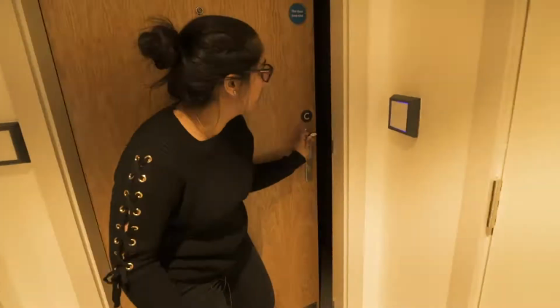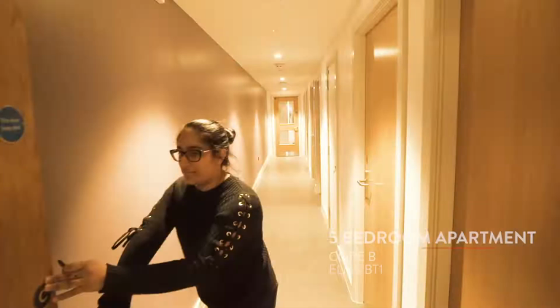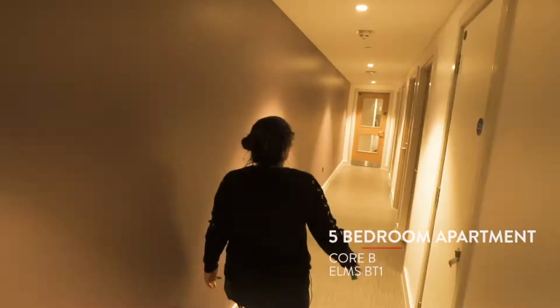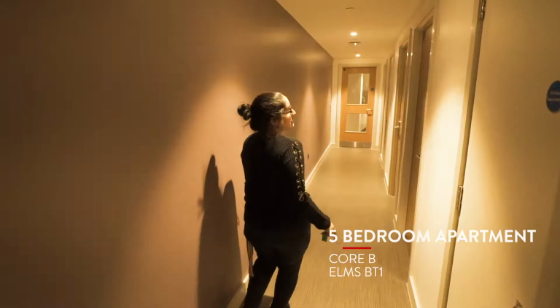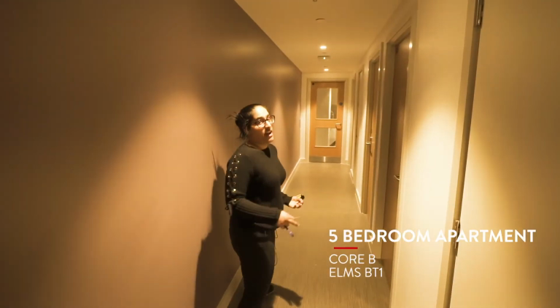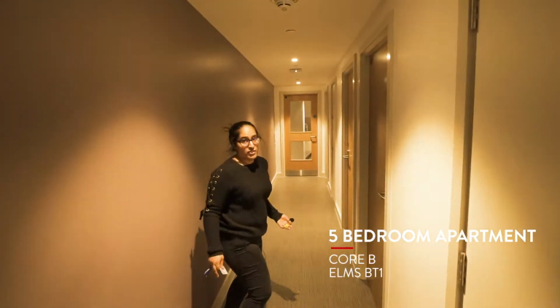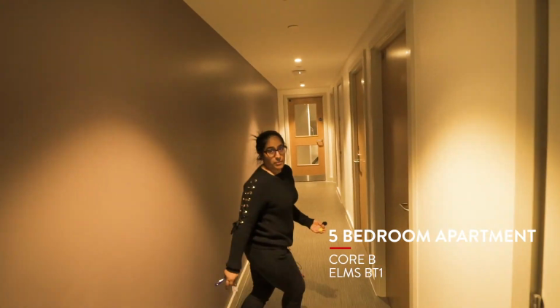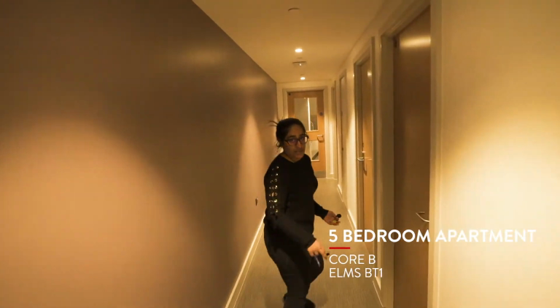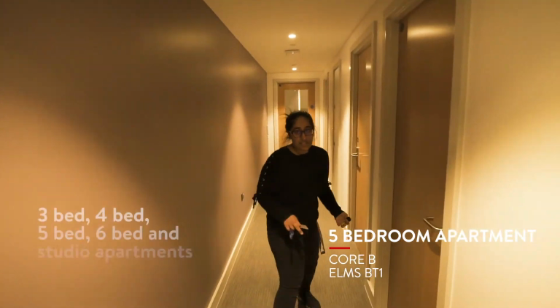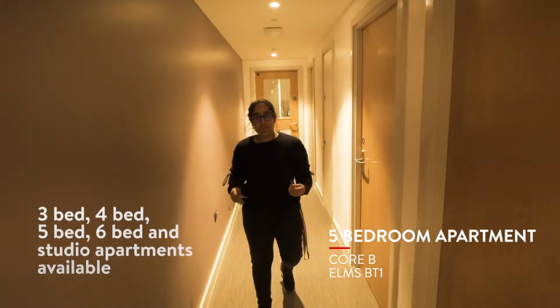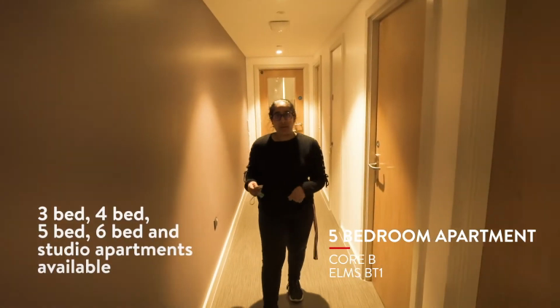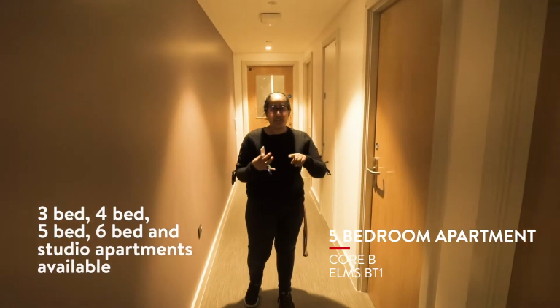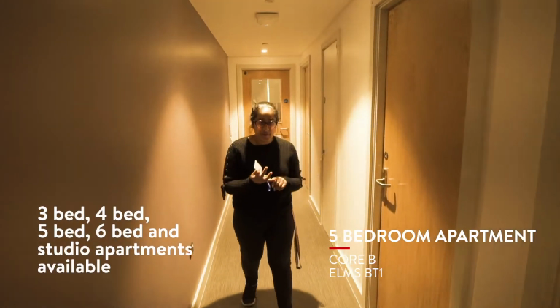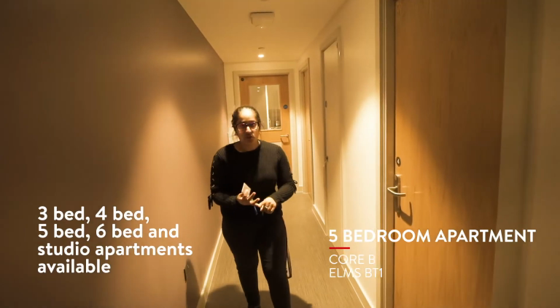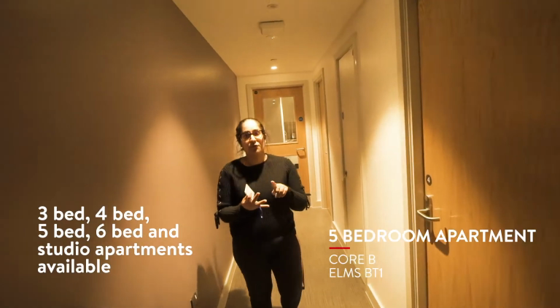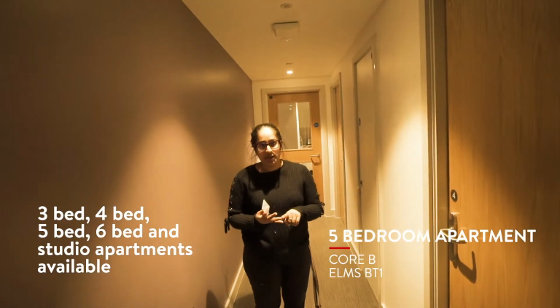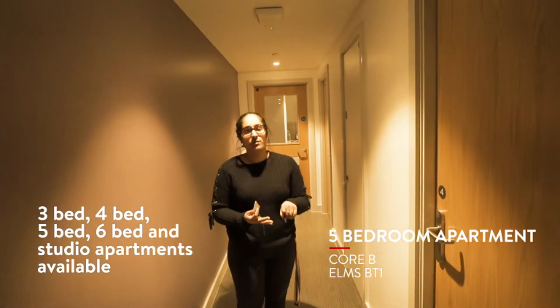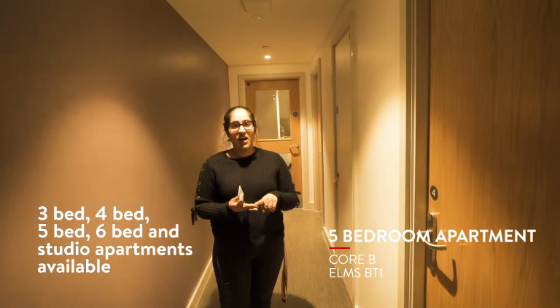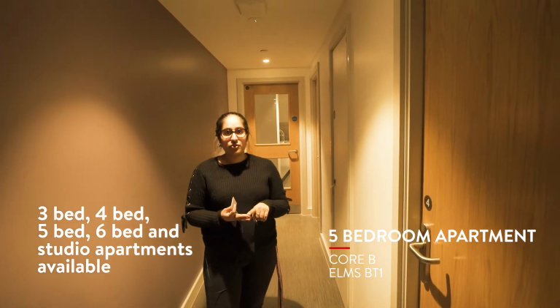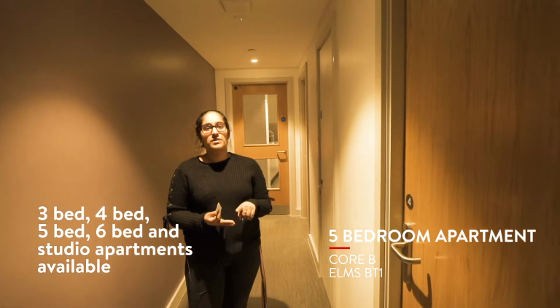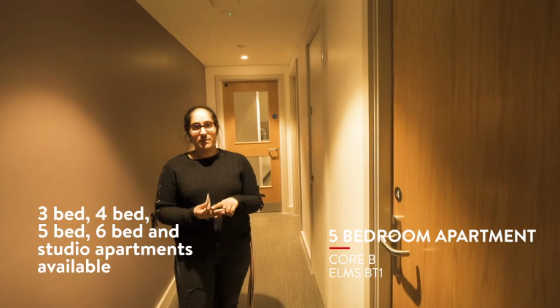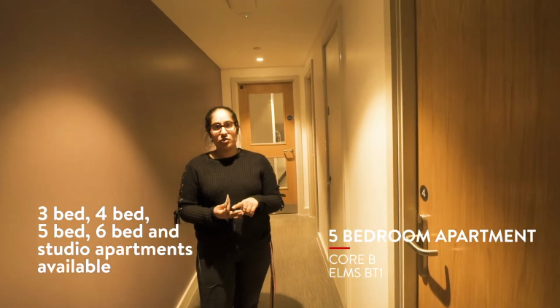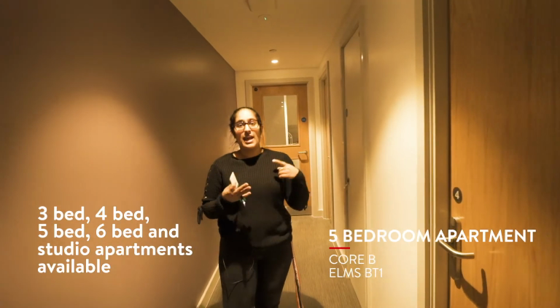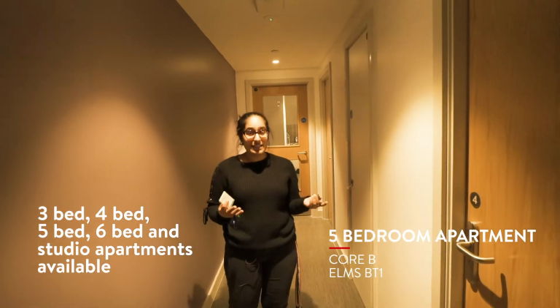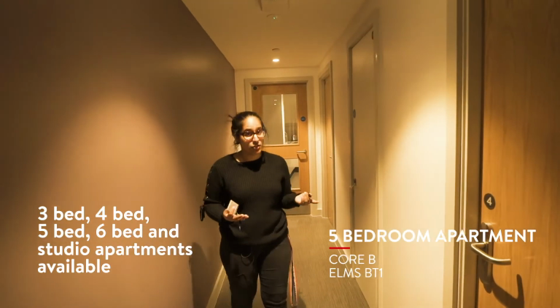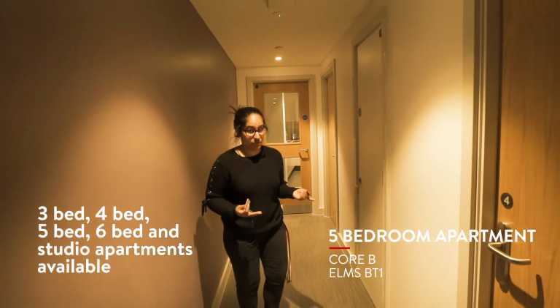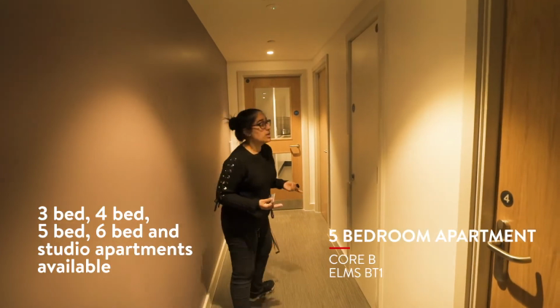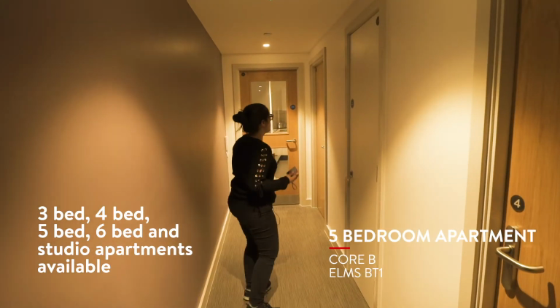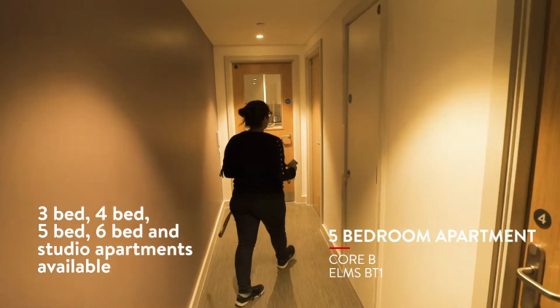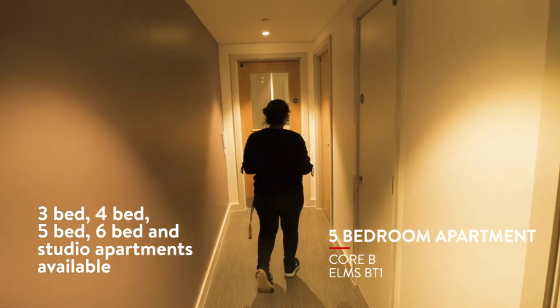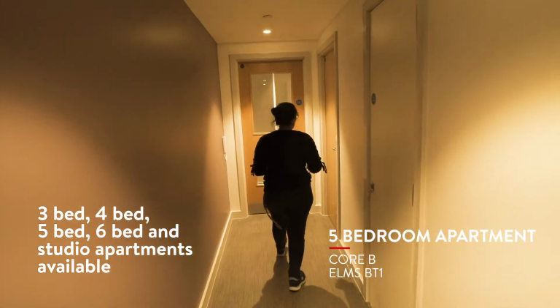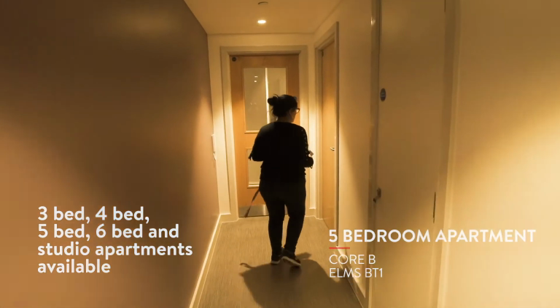This is a five-bedroom apartment. Elms BT-1 has three bedrooms, four bedrooms, five bedrooms, six bedrooms, and studios available.